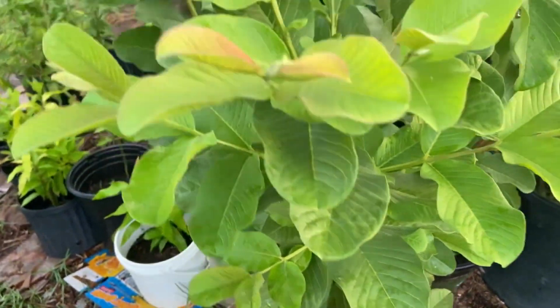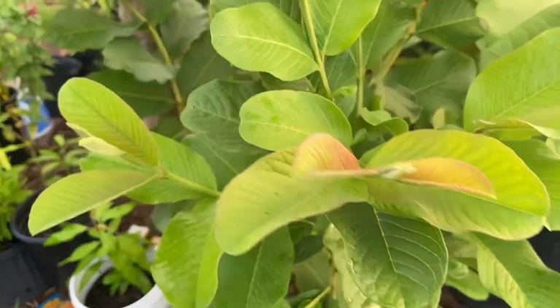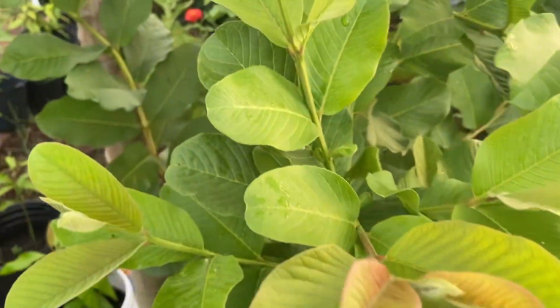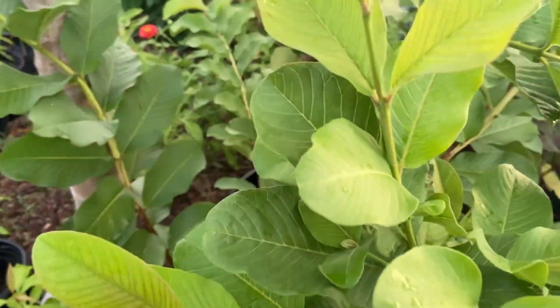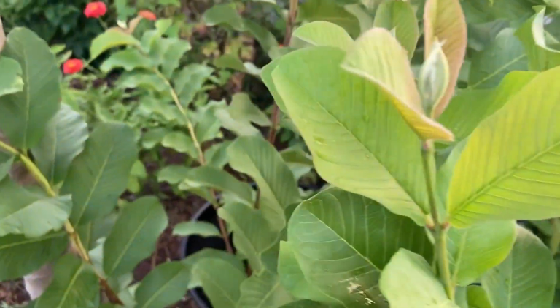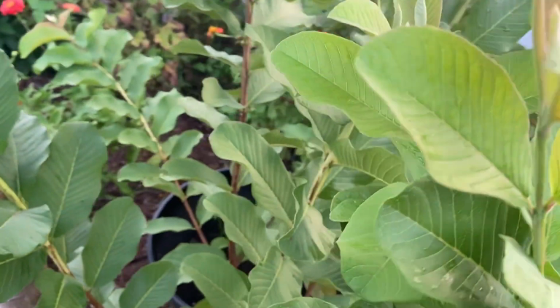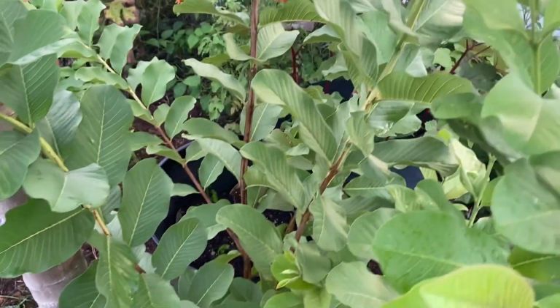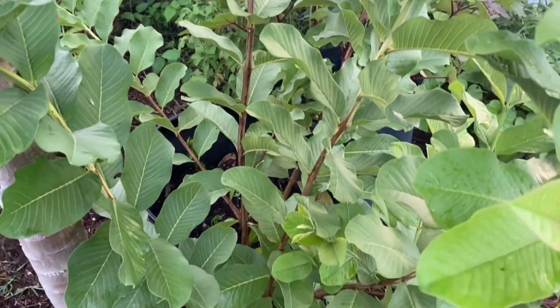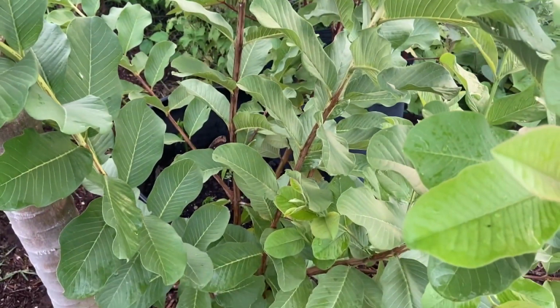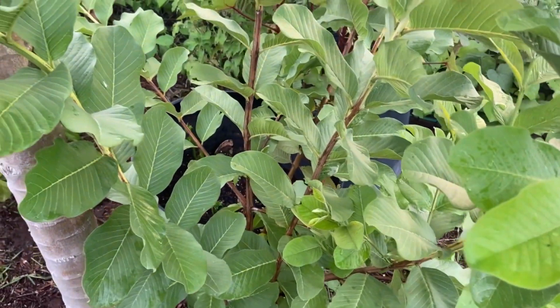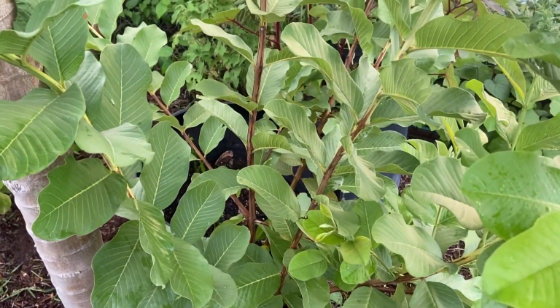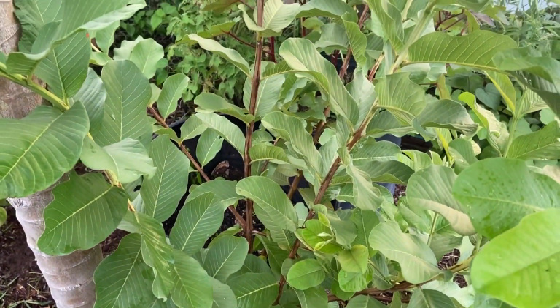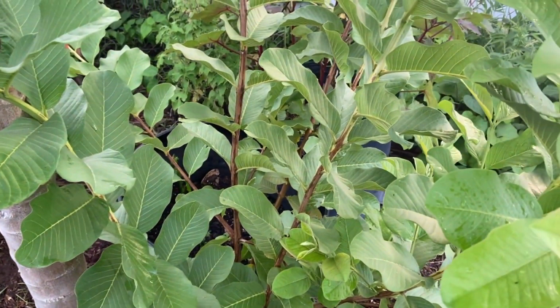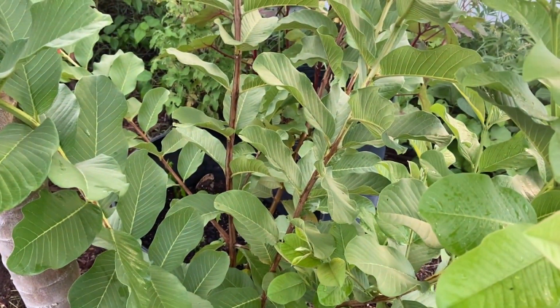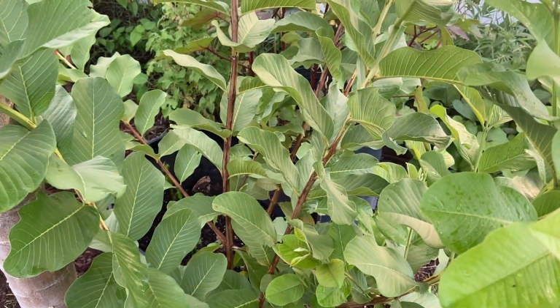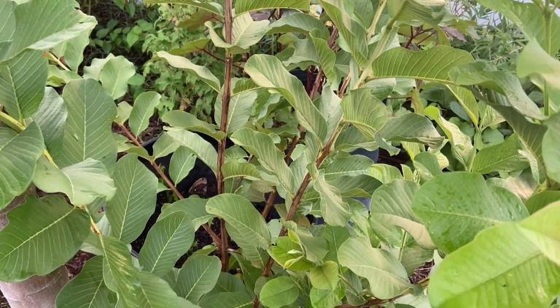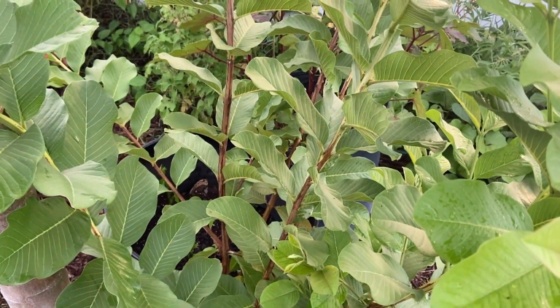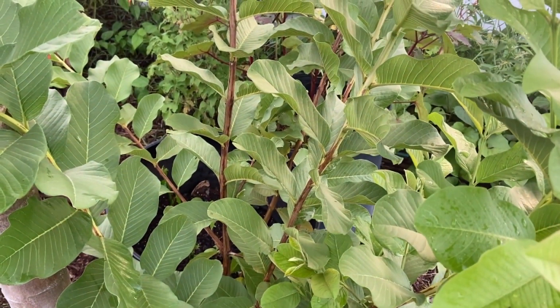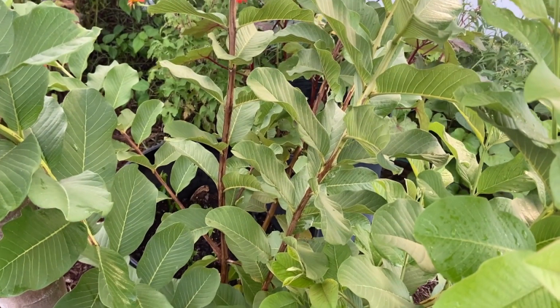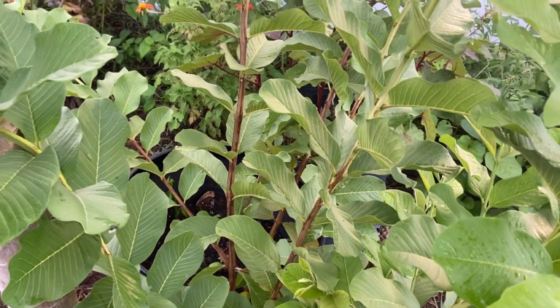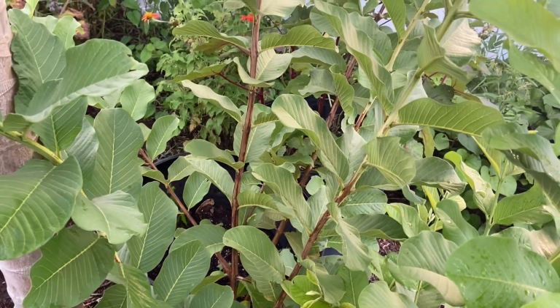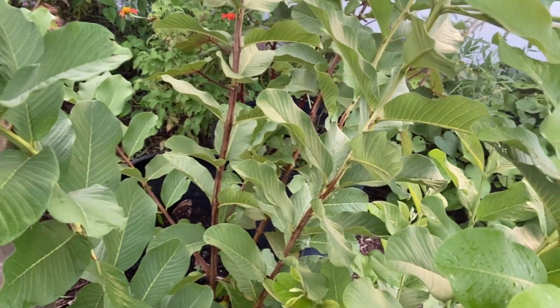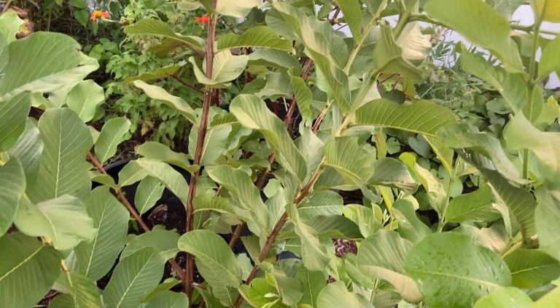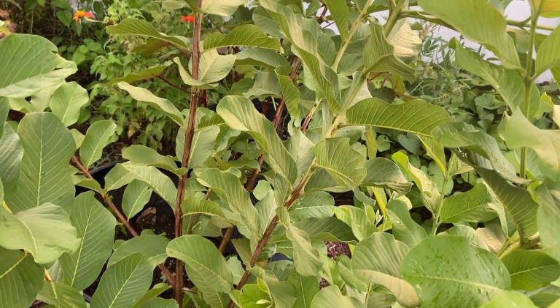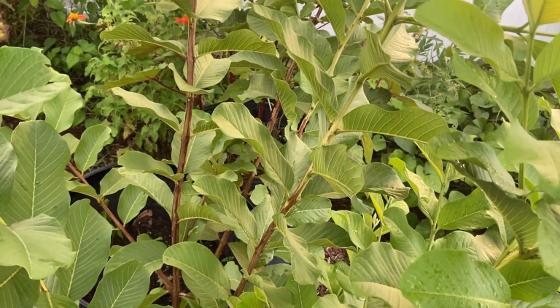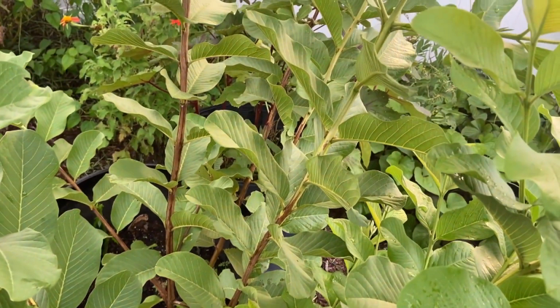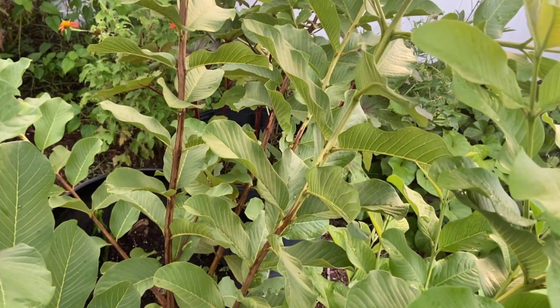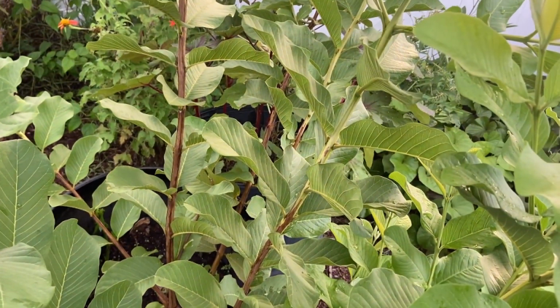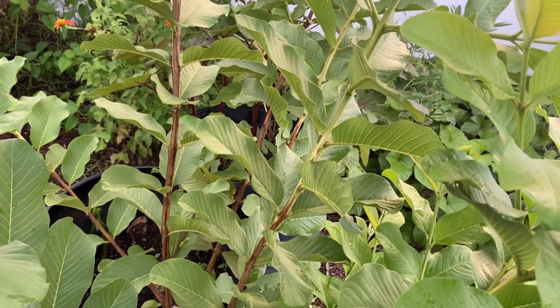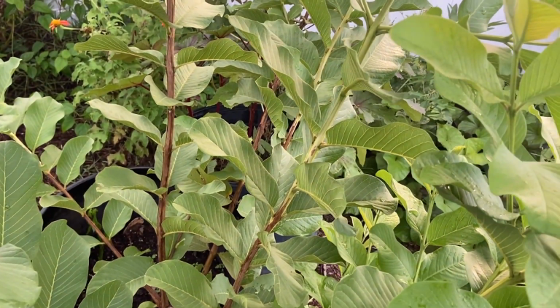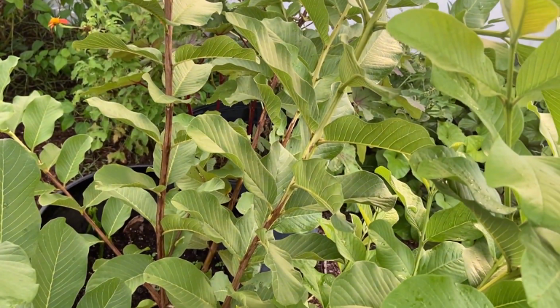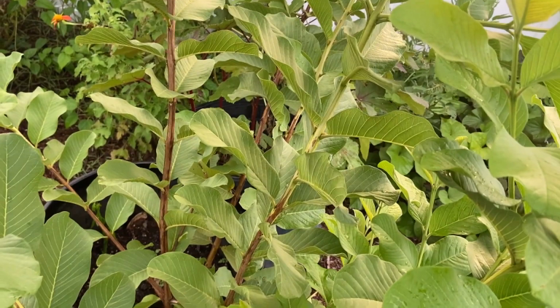Alright, that's just a quick update on my guava. If you guys know what kind of guava it is, you could put it in the comments. Thank you so much for watching!